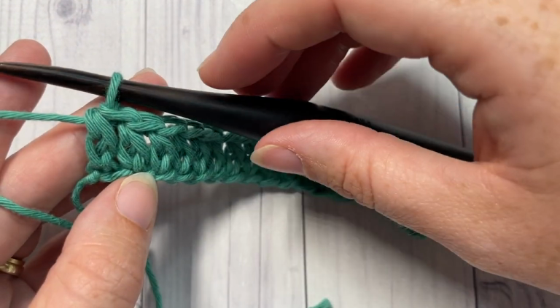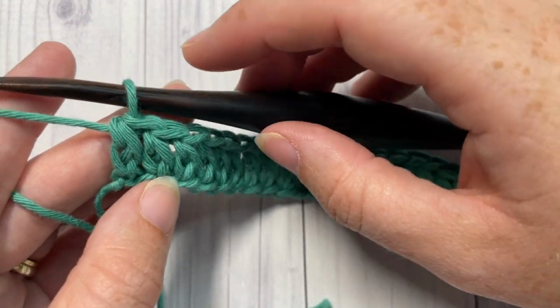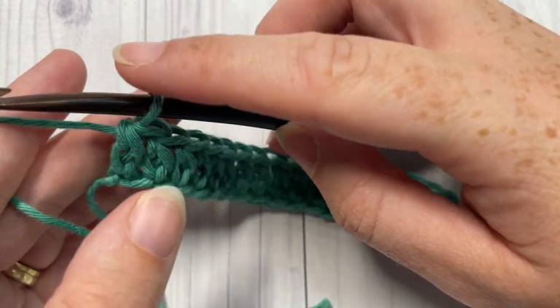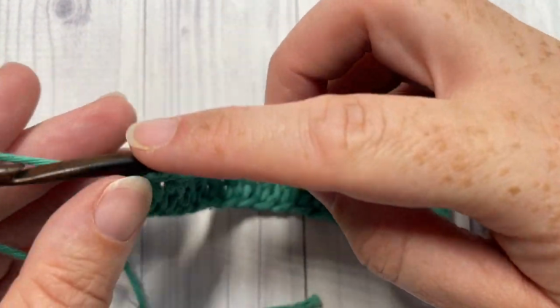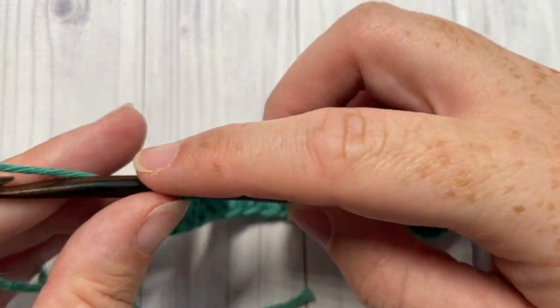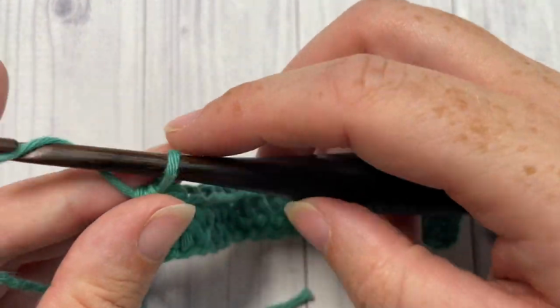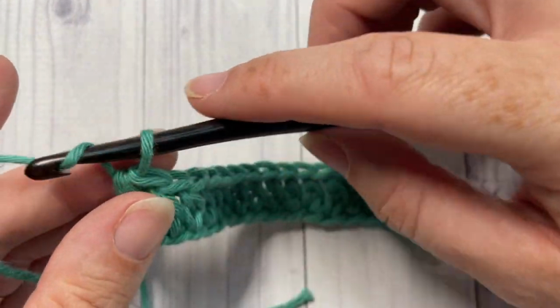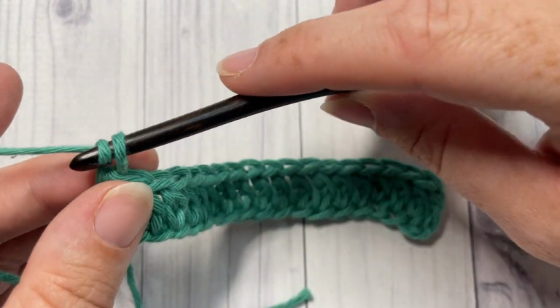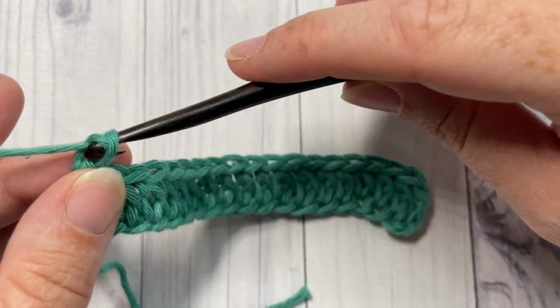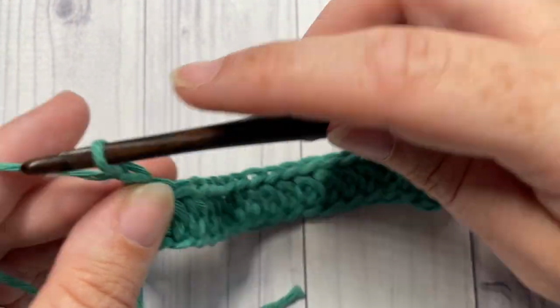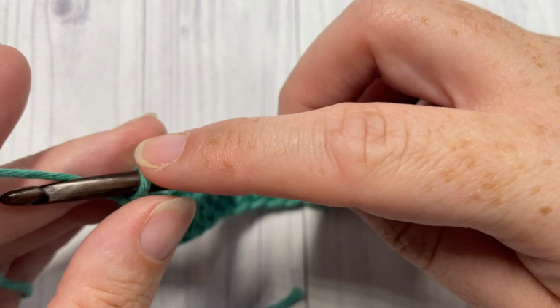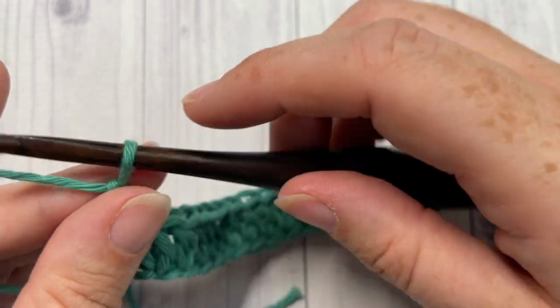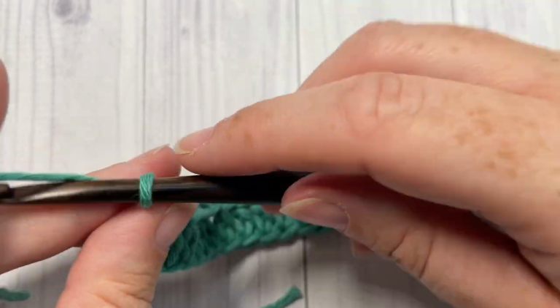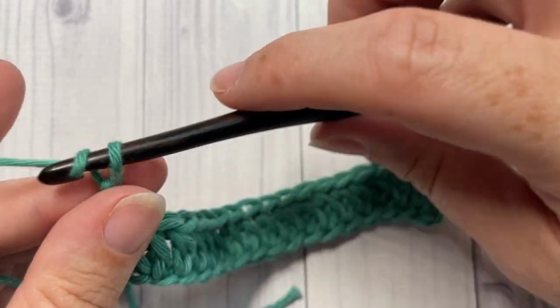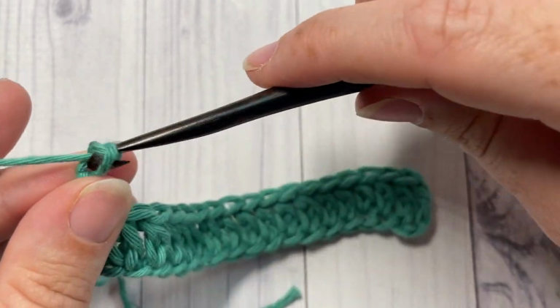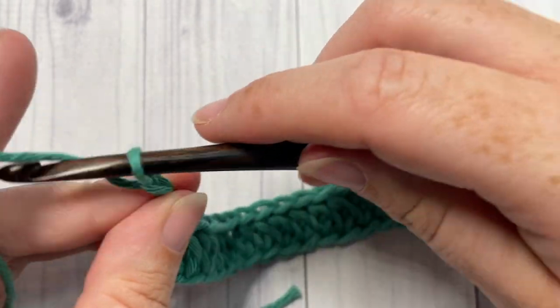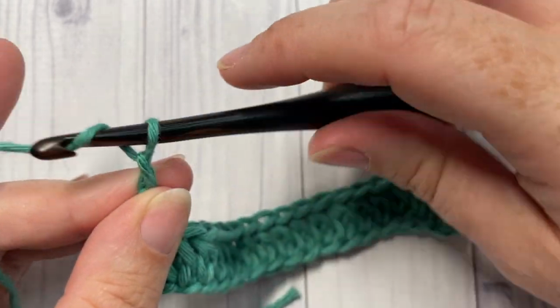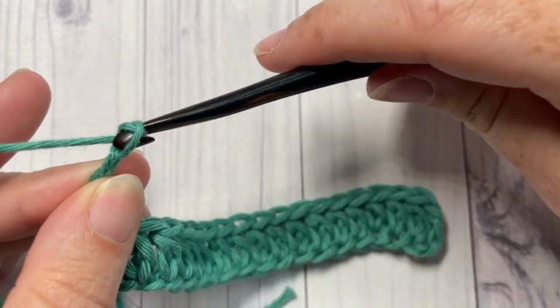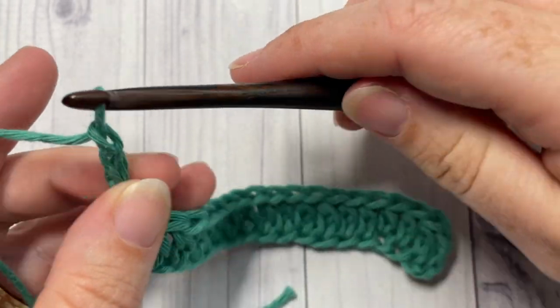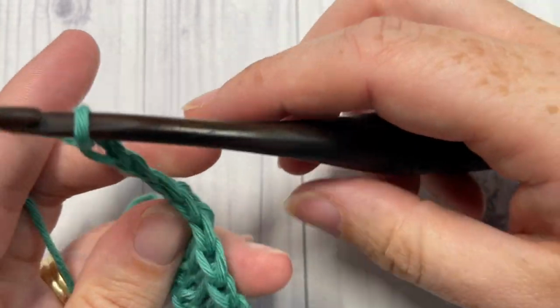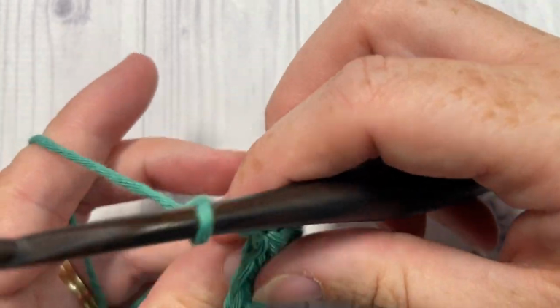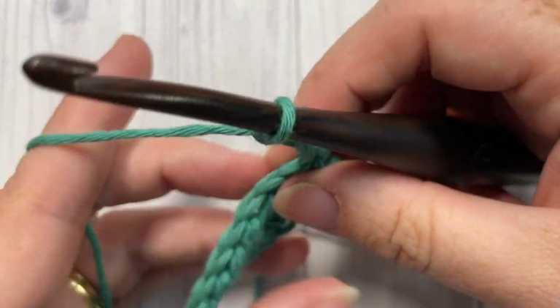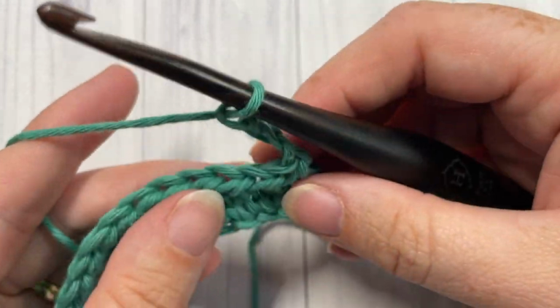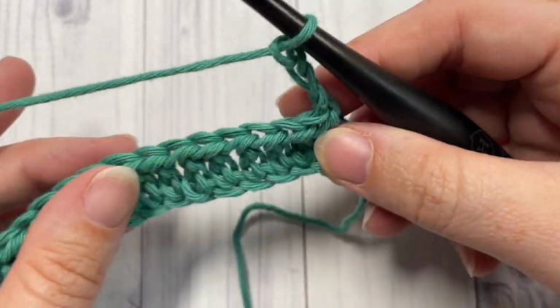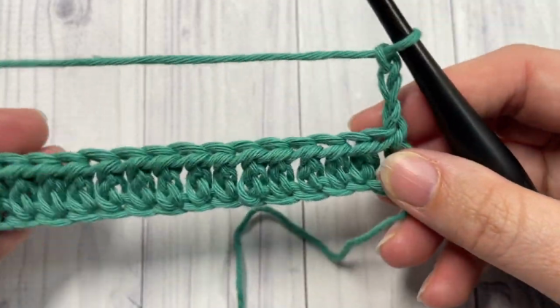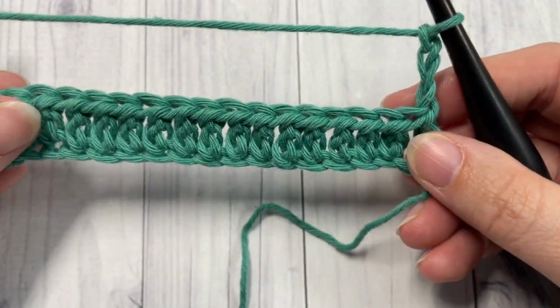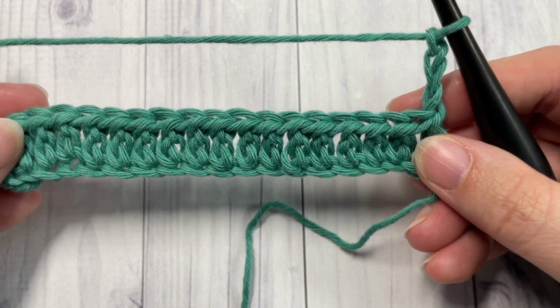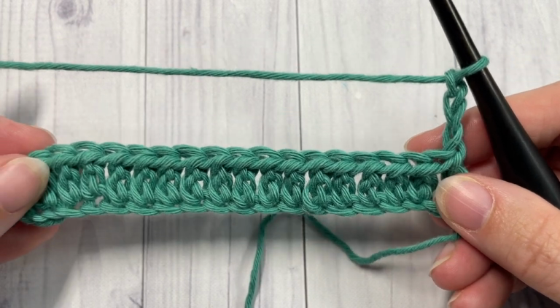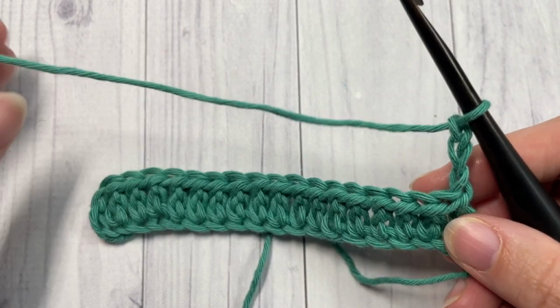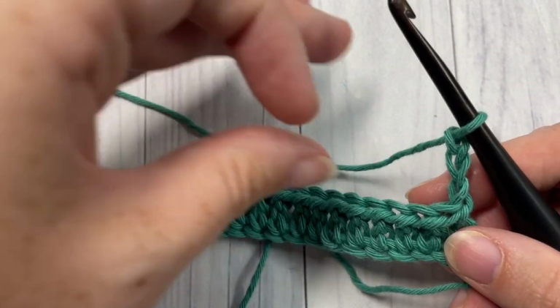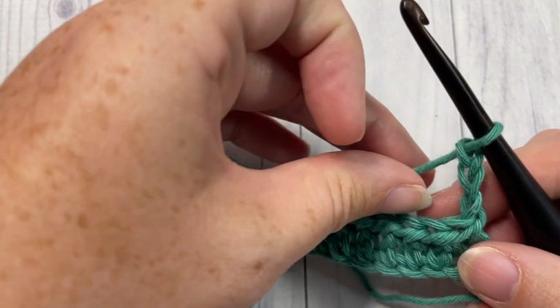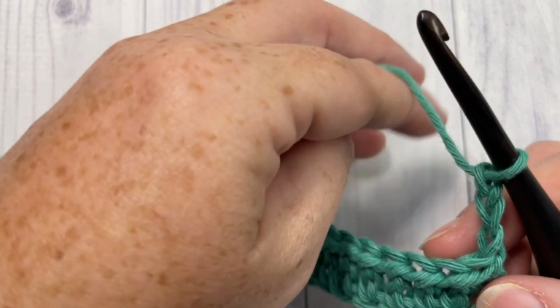For row two, you can chain three, which counts as a double crochet stitch, and turn your work. You're now simply going to continue working alternative double crochets all the way across.